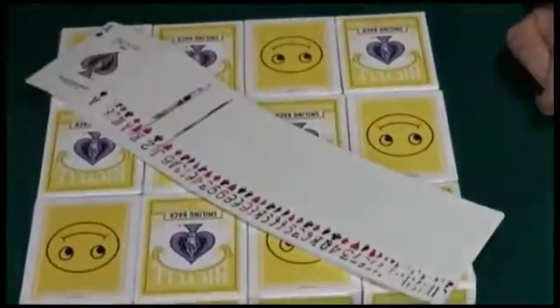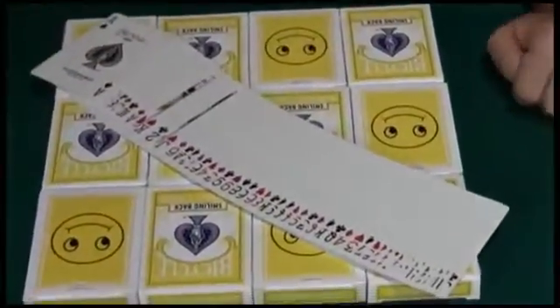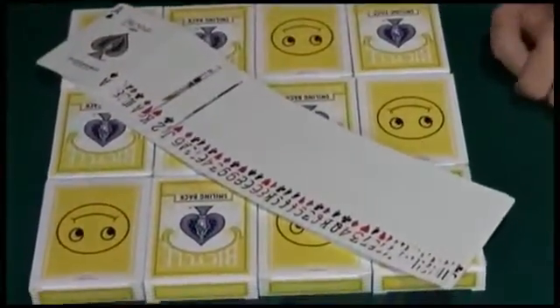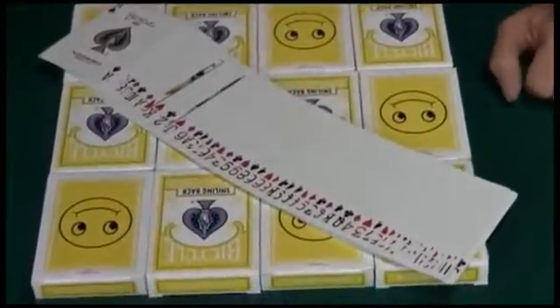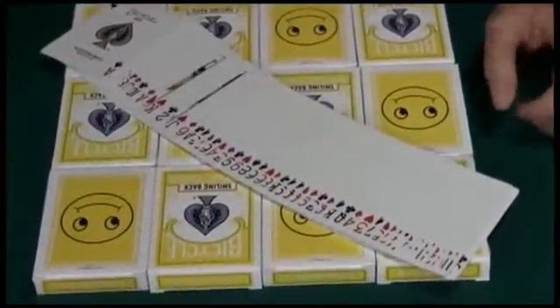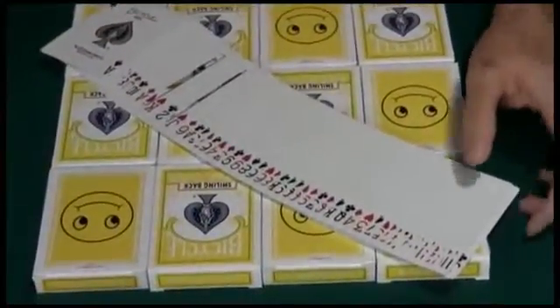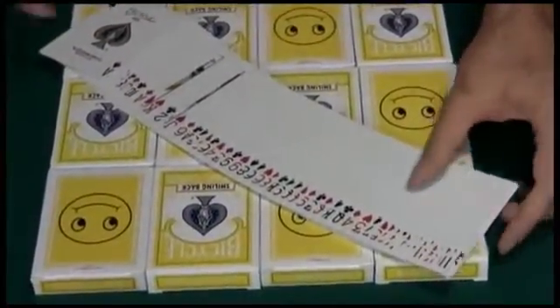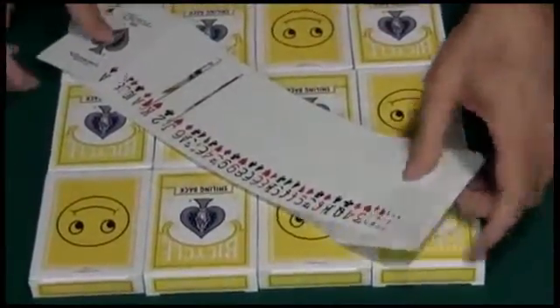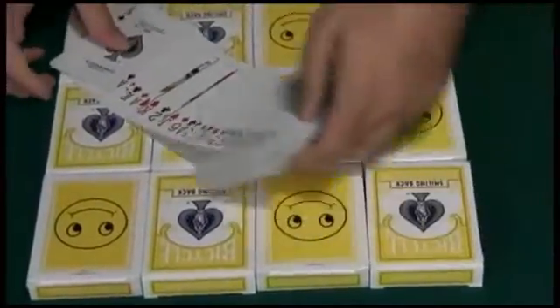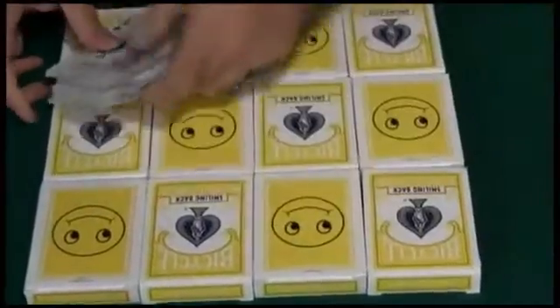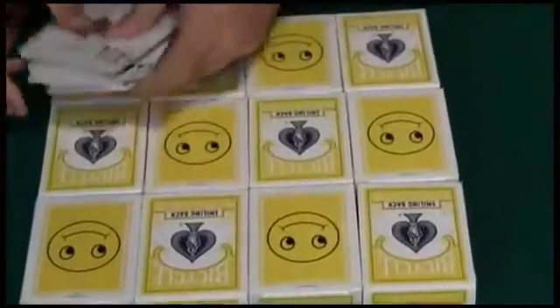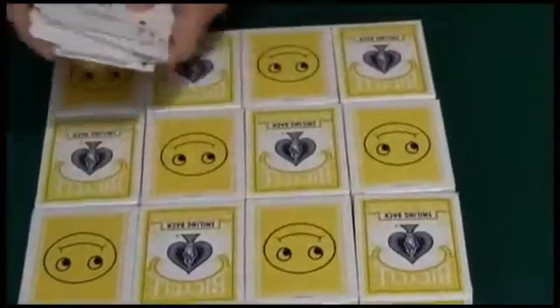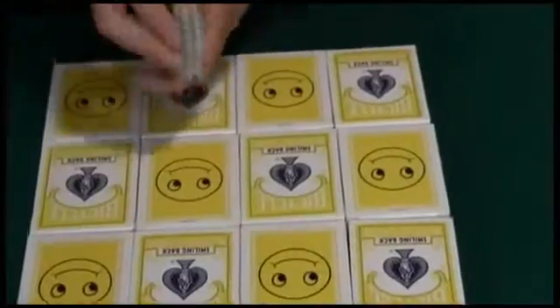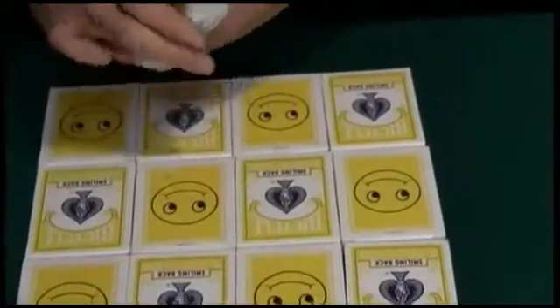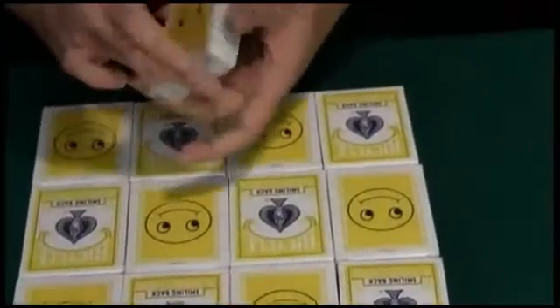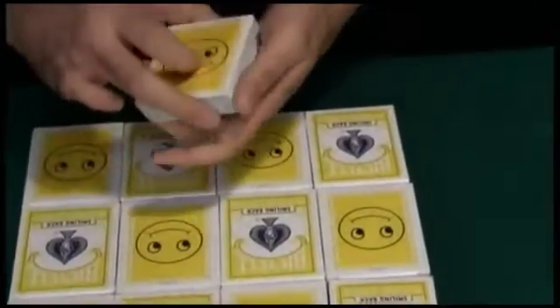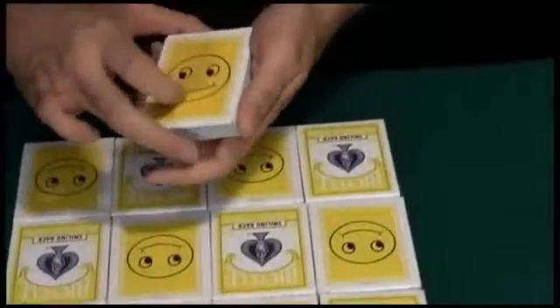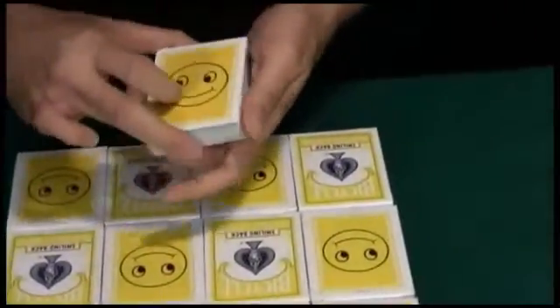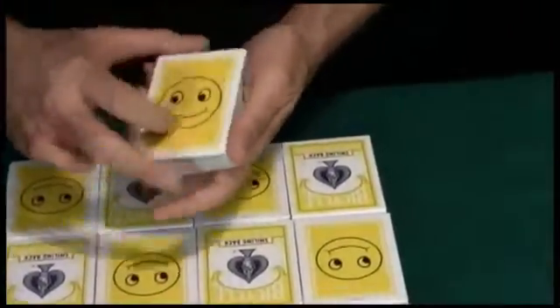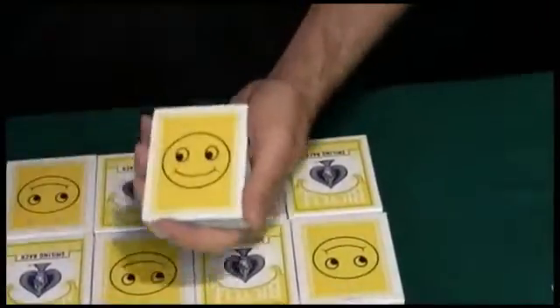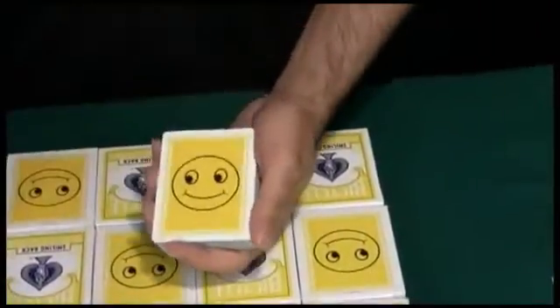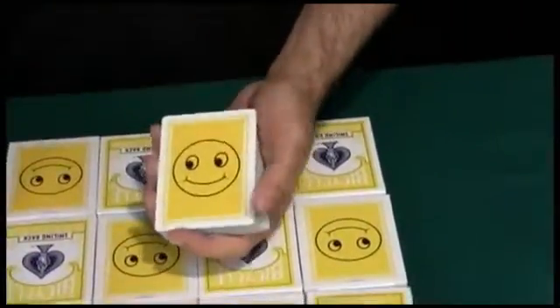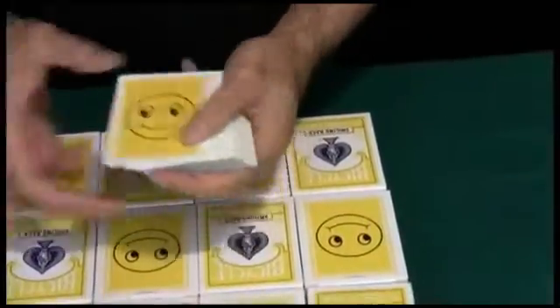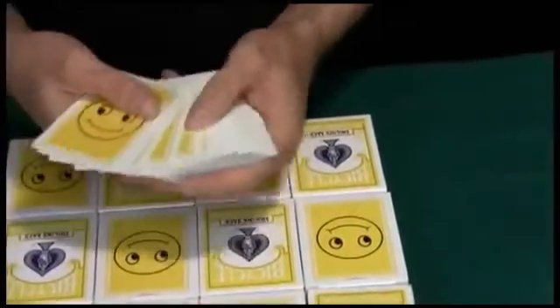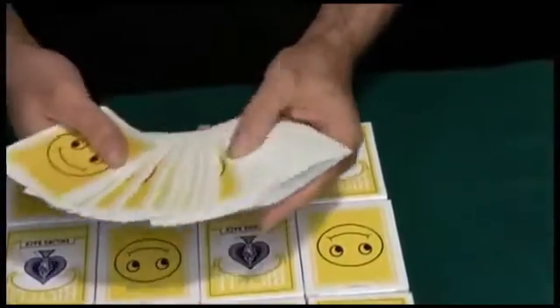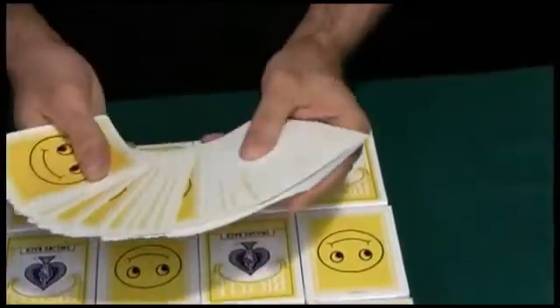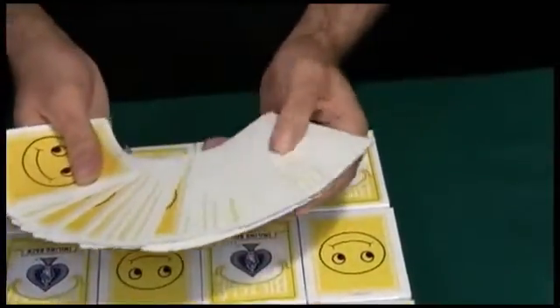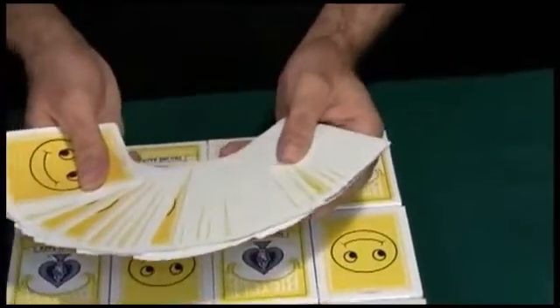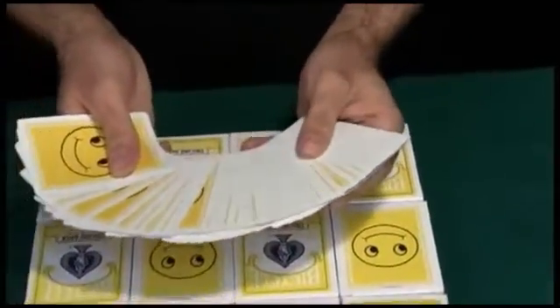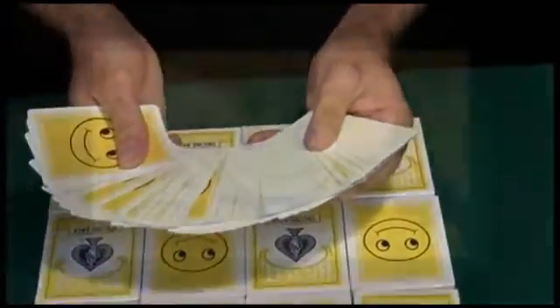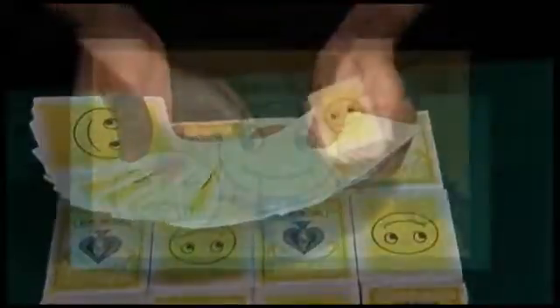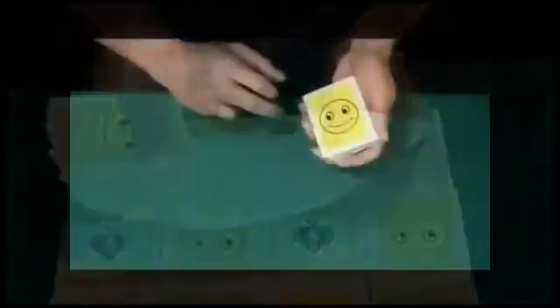The routine stayed the same, but this special edition uses these fine cards. Please watch the original routine now.